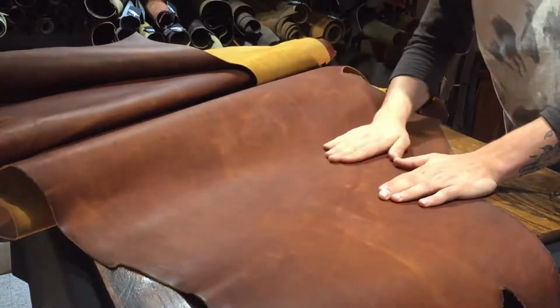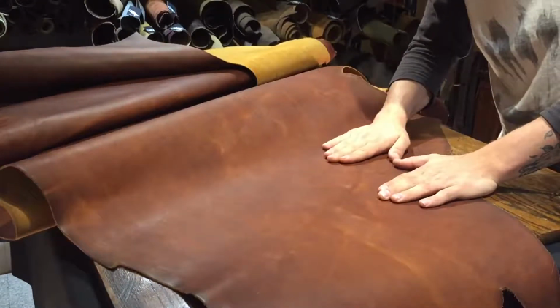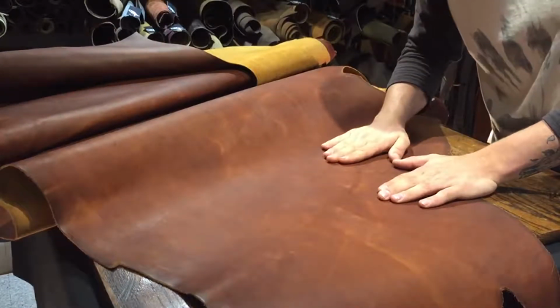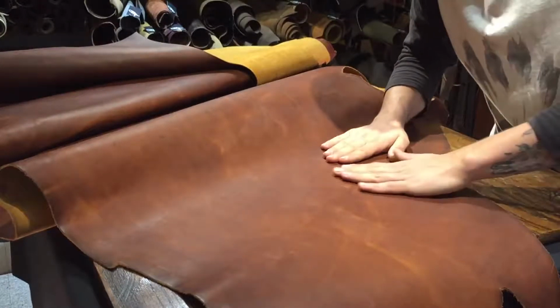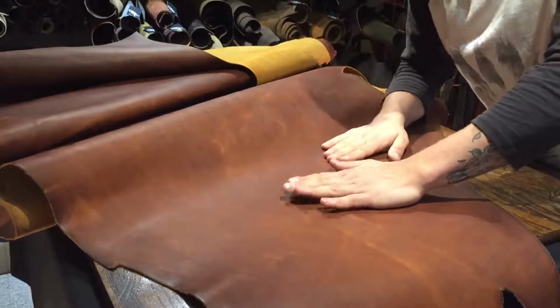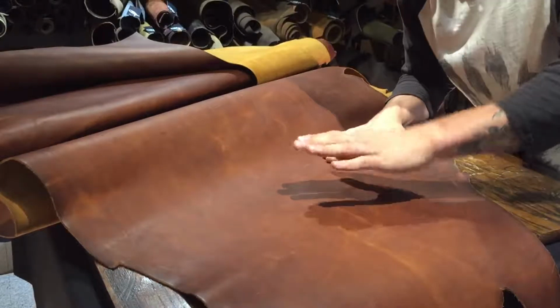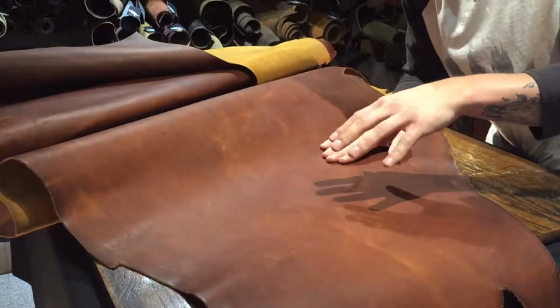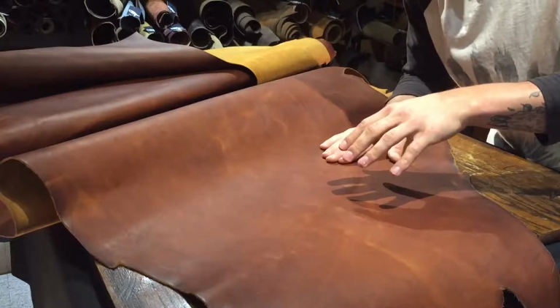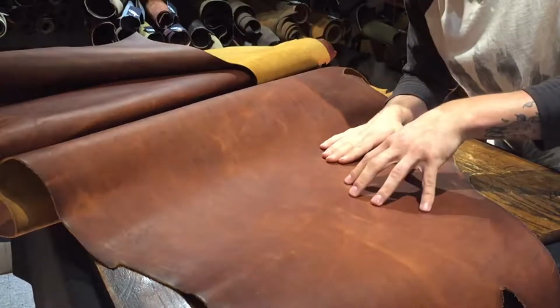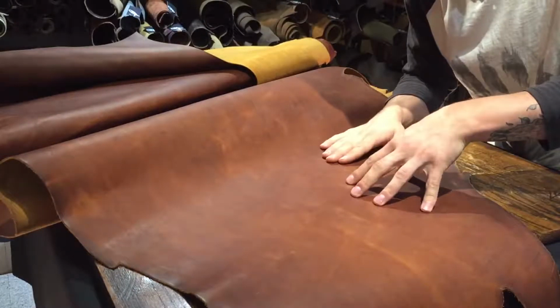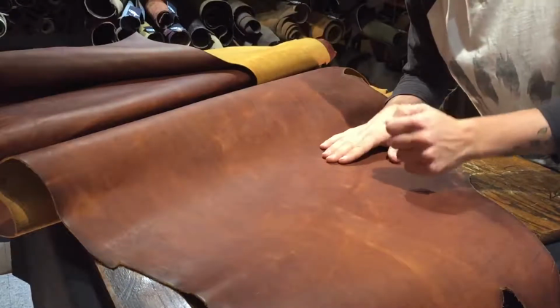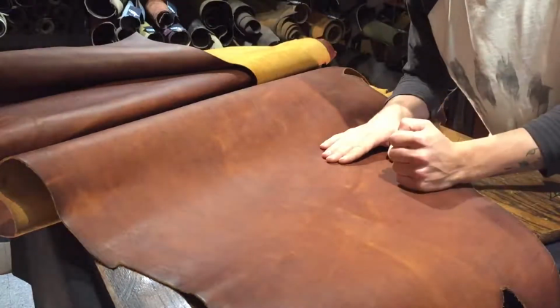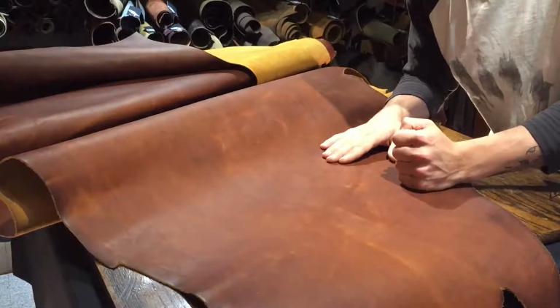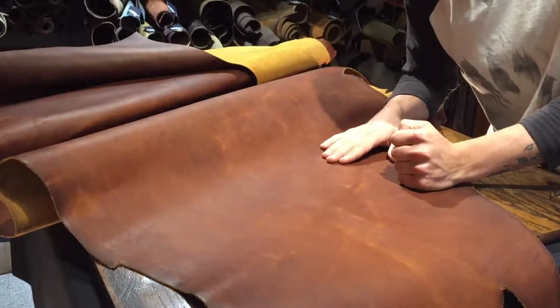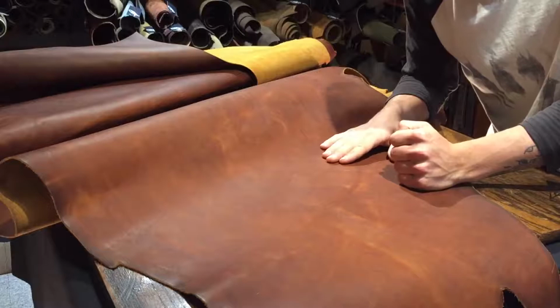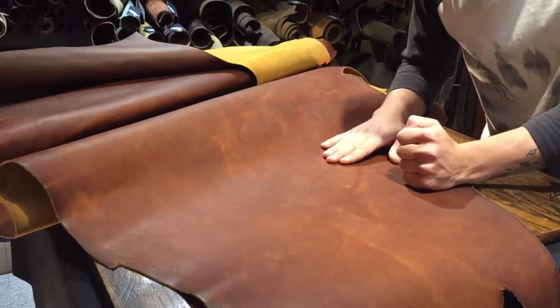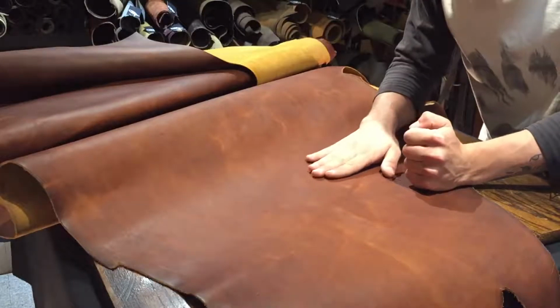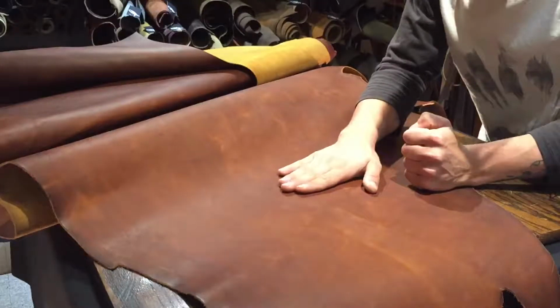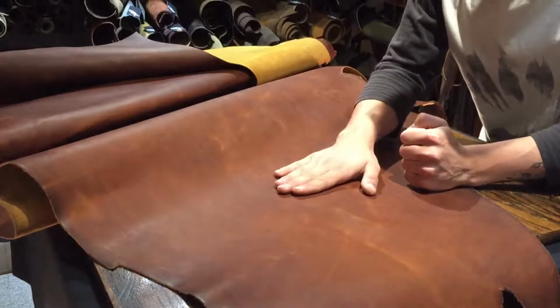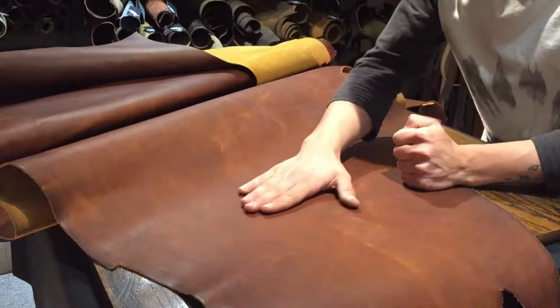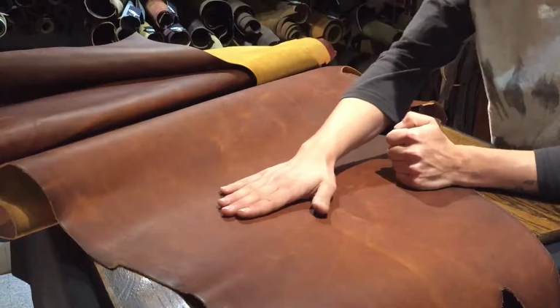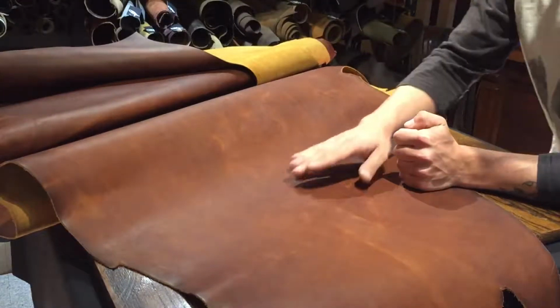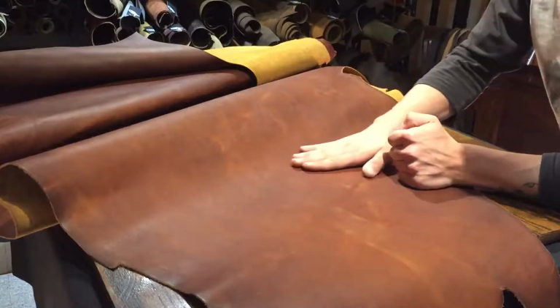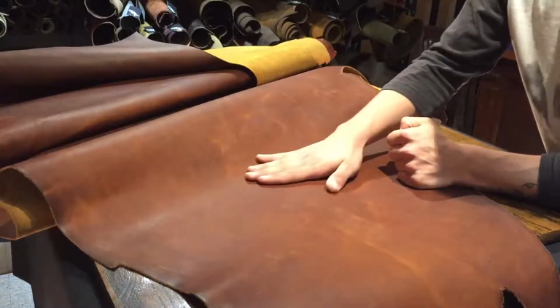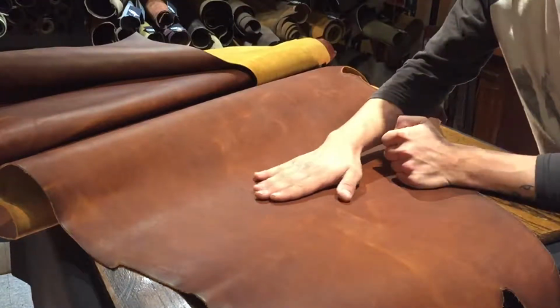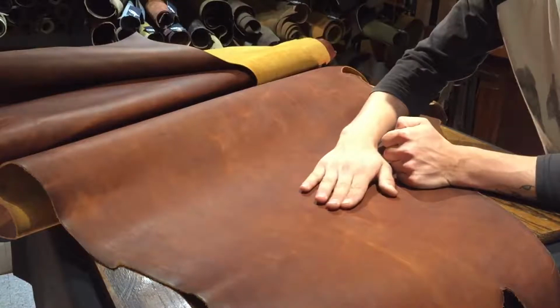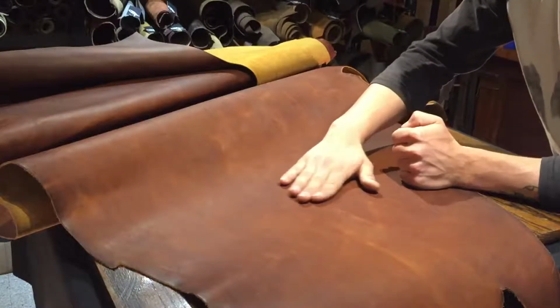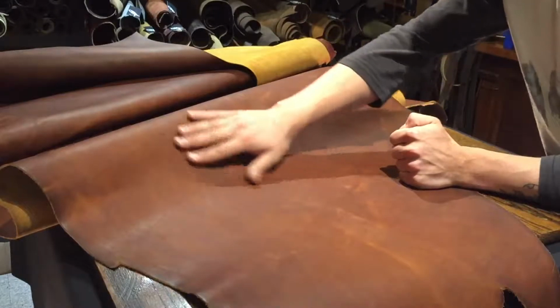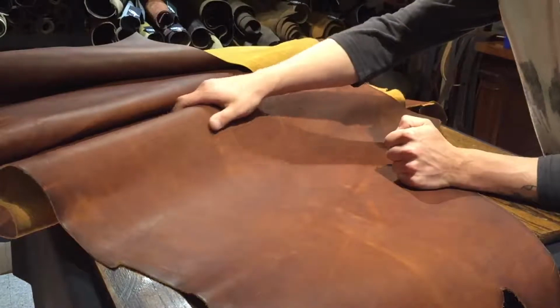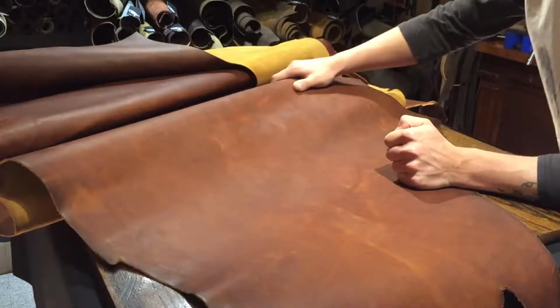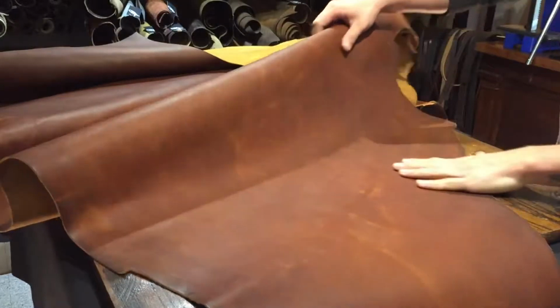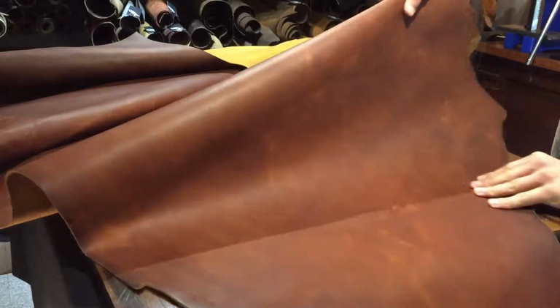As I'm rubbing, I'm feeling the surface of it. It is a little bit waxy — not too waxy, not too oily, more so on the waxy side — but it's very smooth. You can feel some of the grain within it, but it's very consistent throughout on this hide.